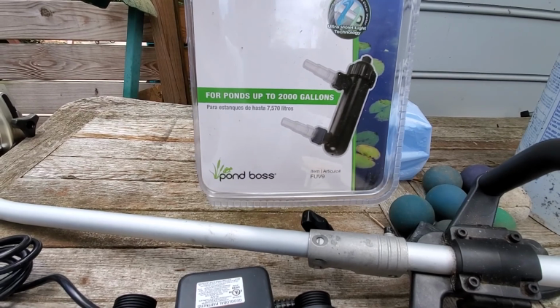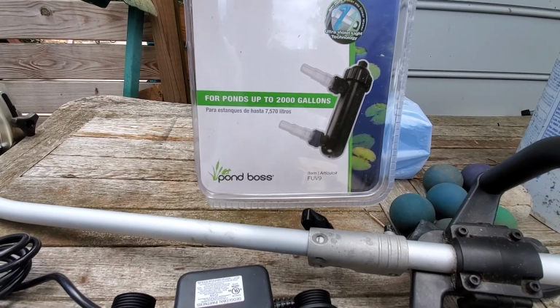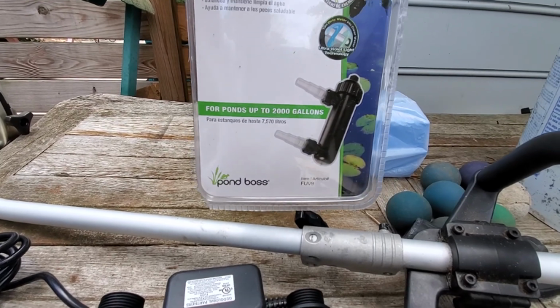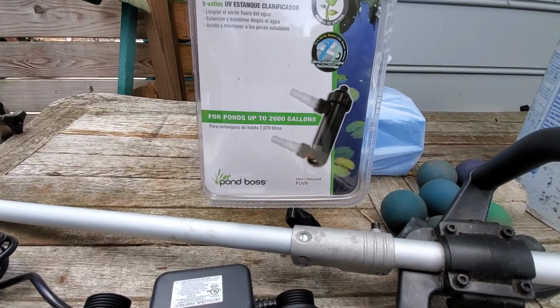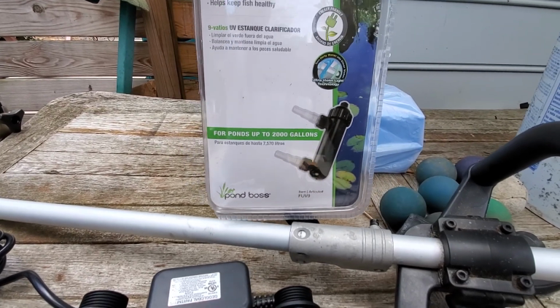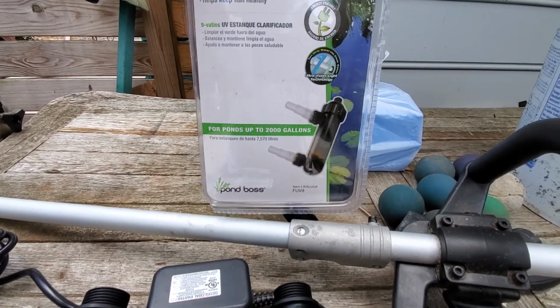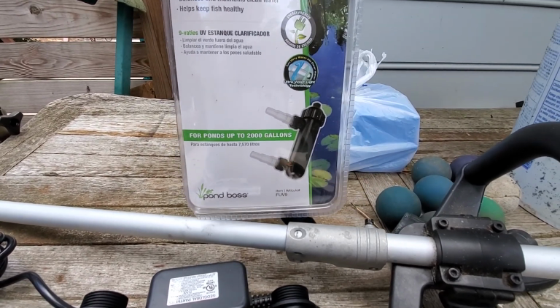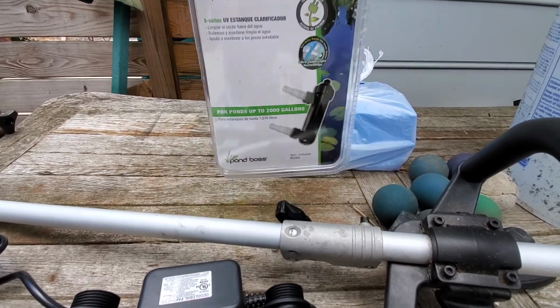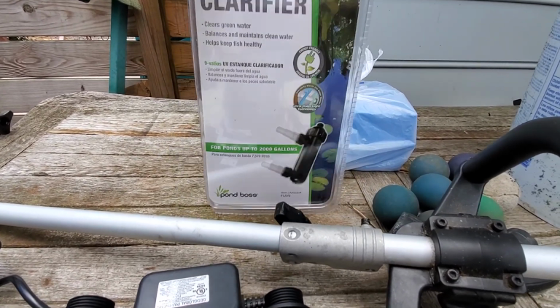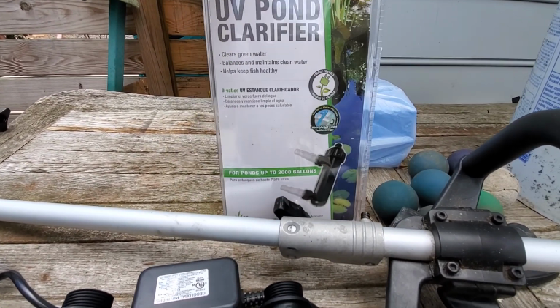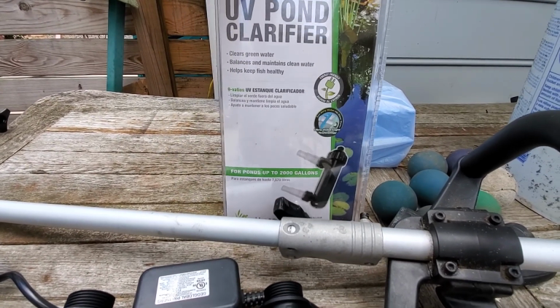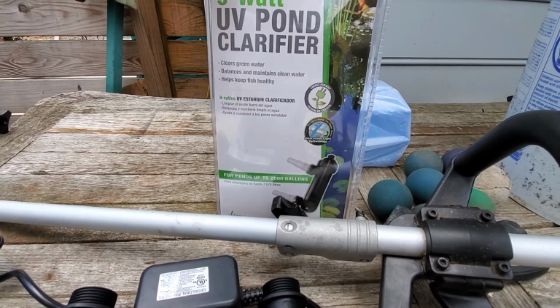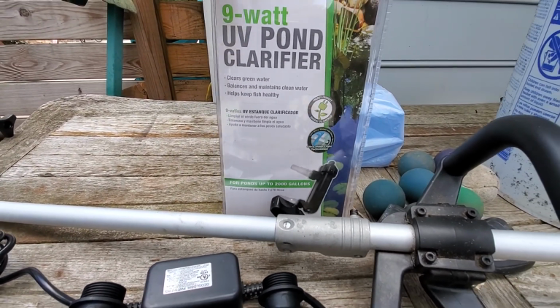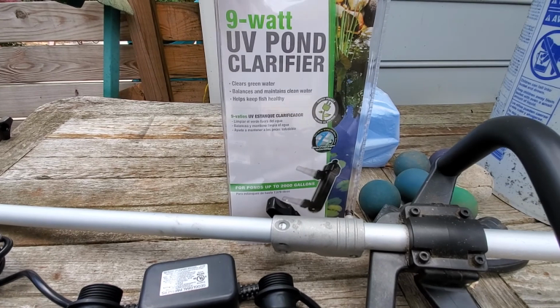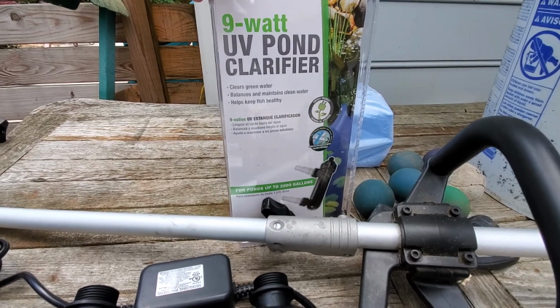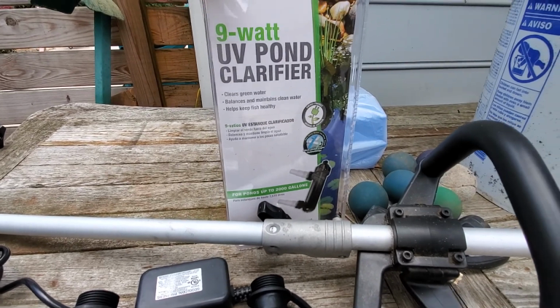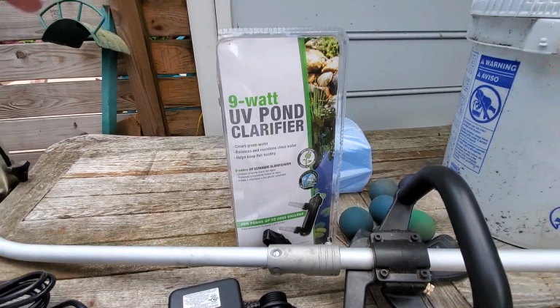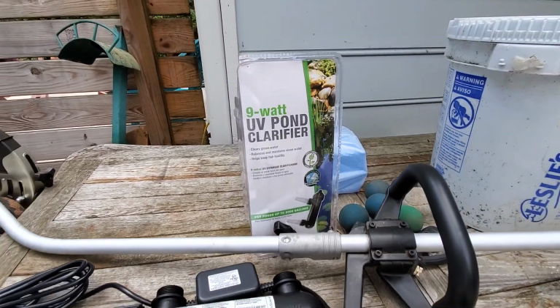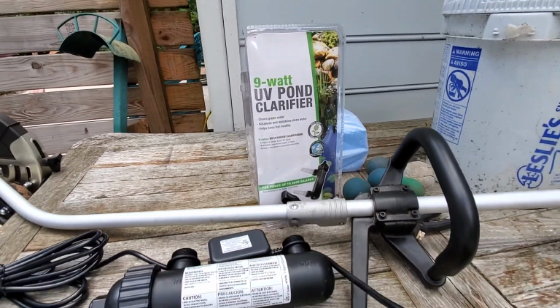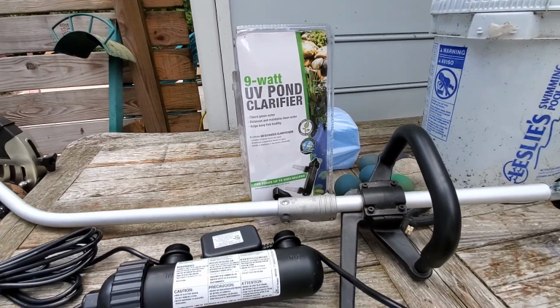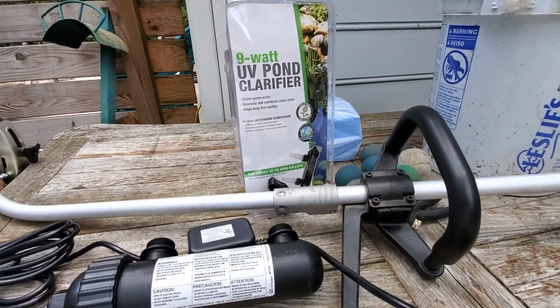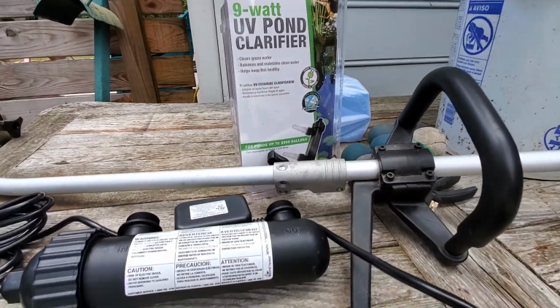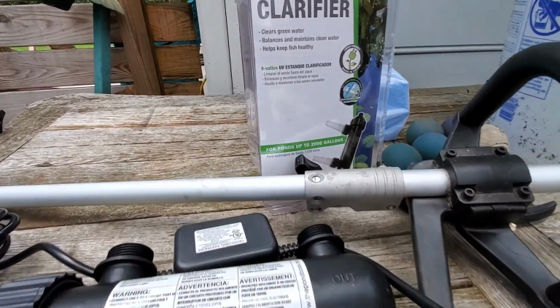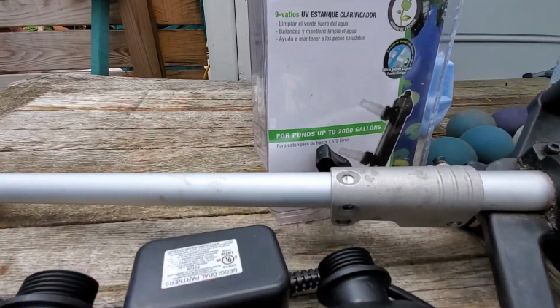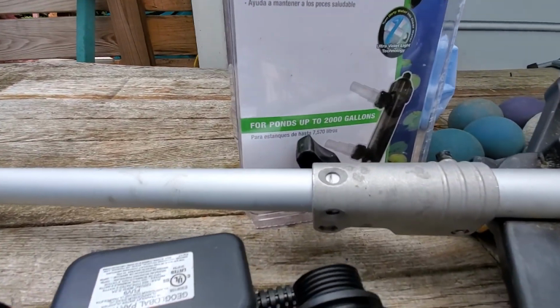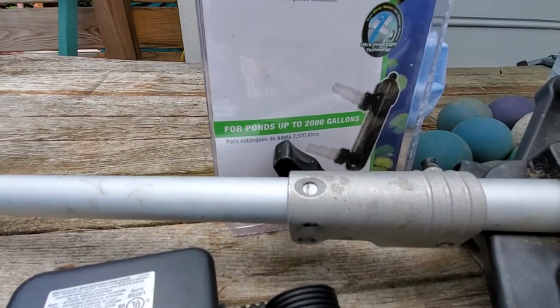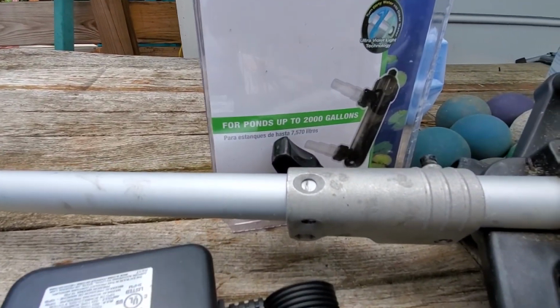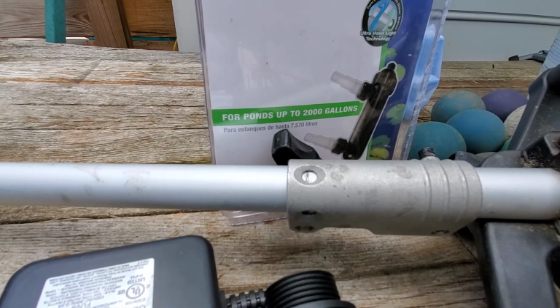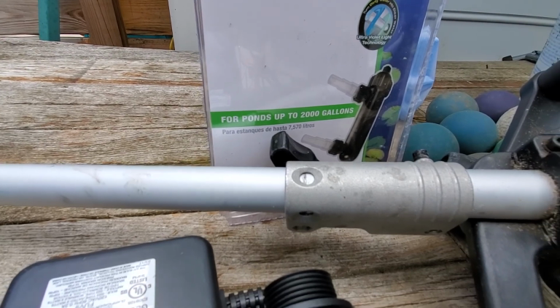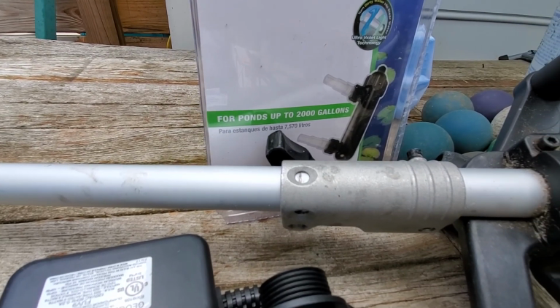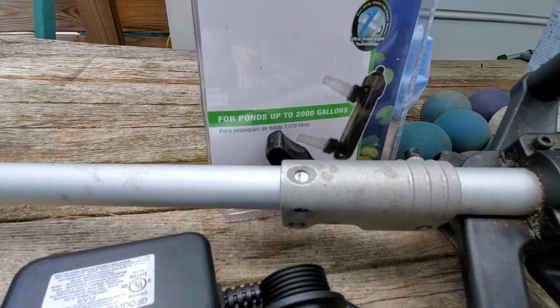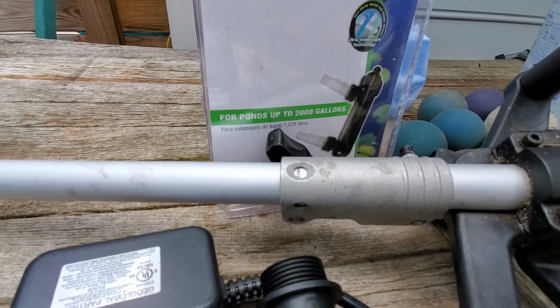I was actually looking for something bigger, like a 36-watt or 24-watt, but I guess I don't need that because this one says it can clear ponds up to 2,000 gallons.